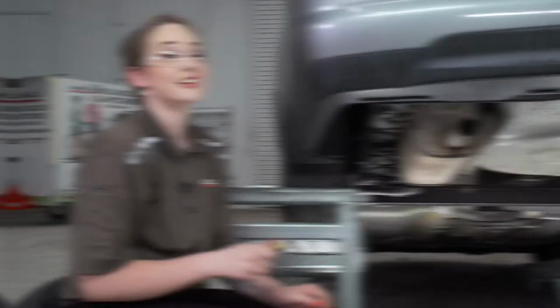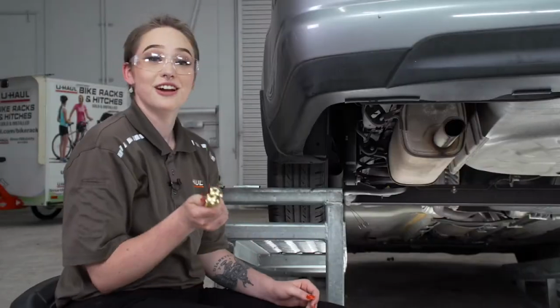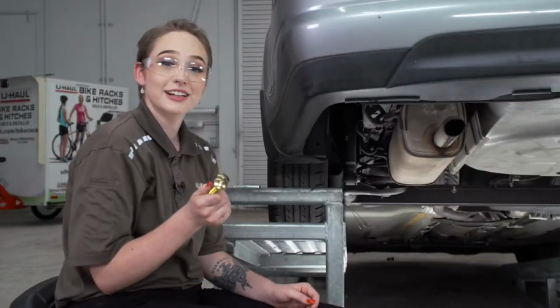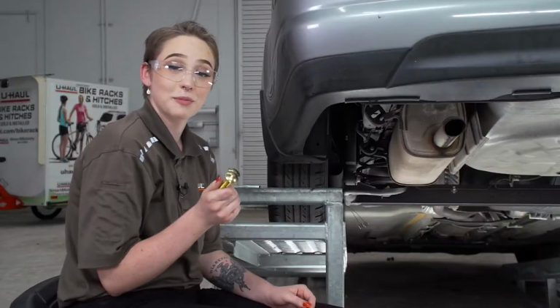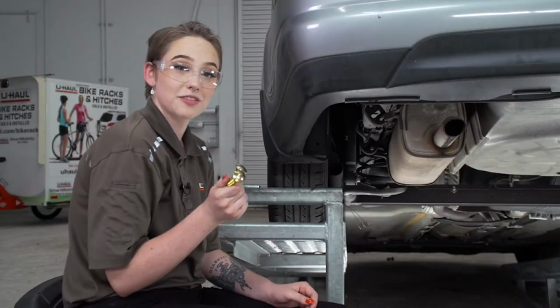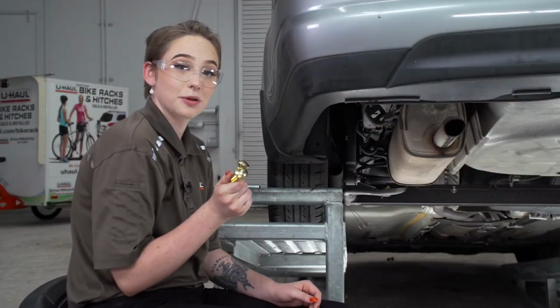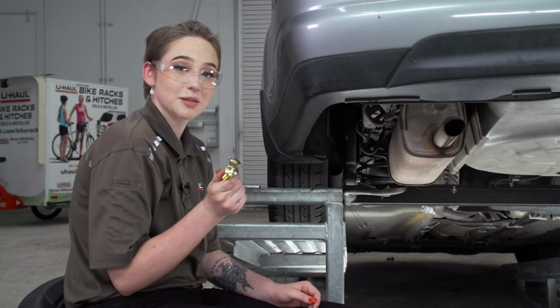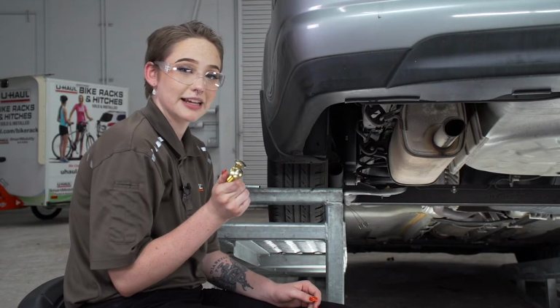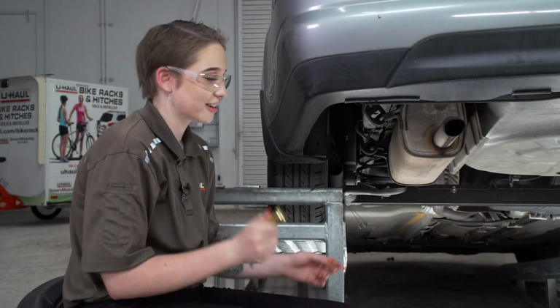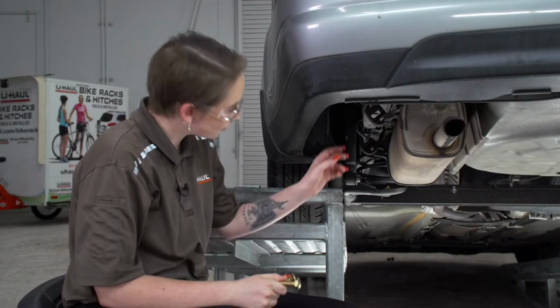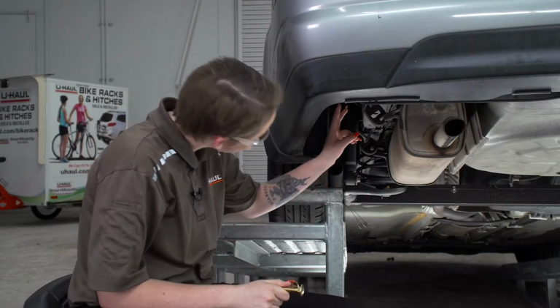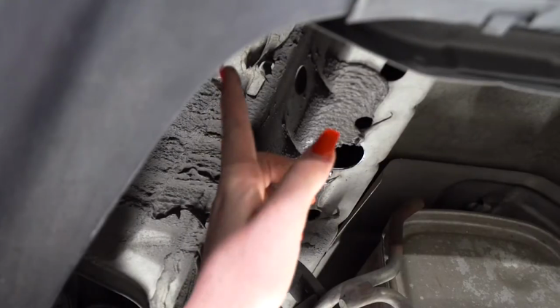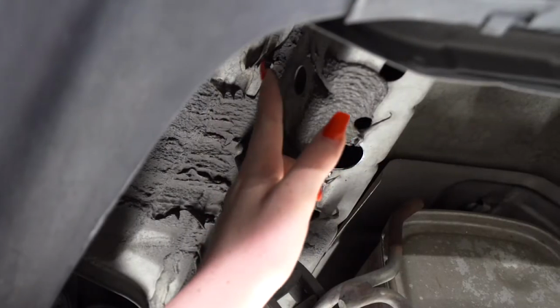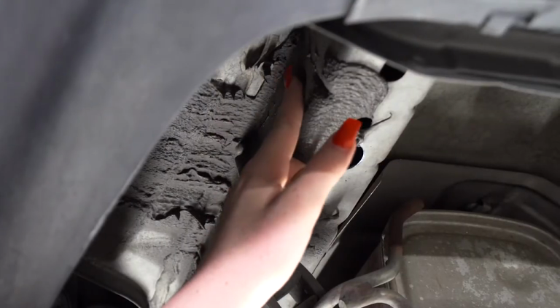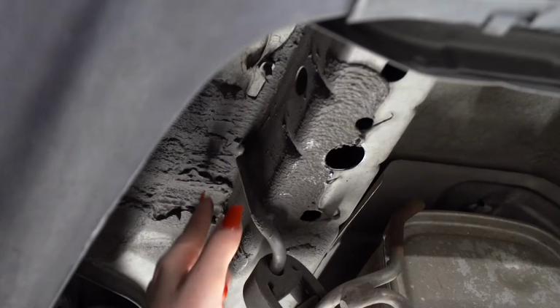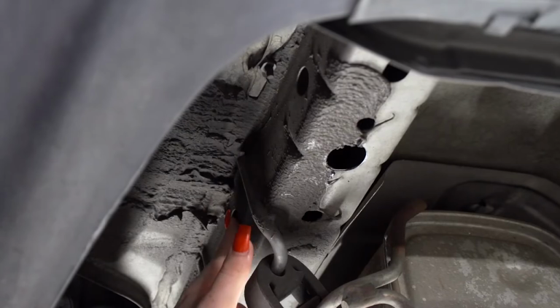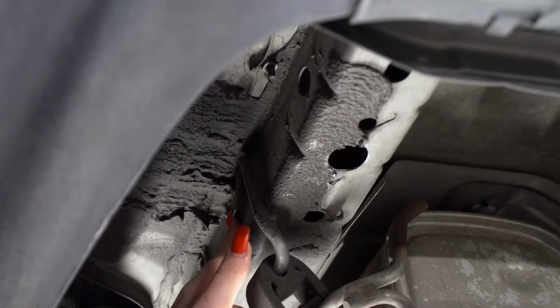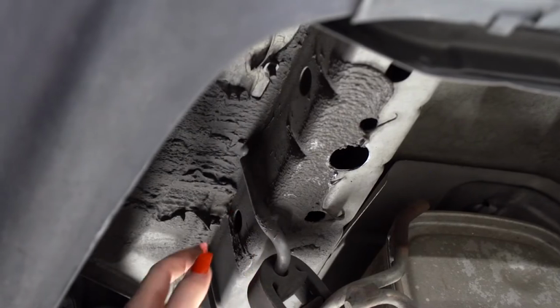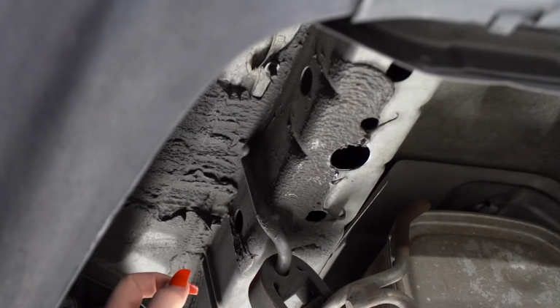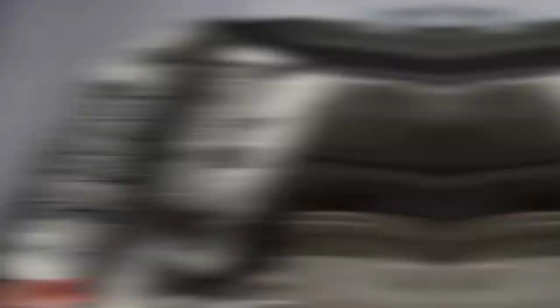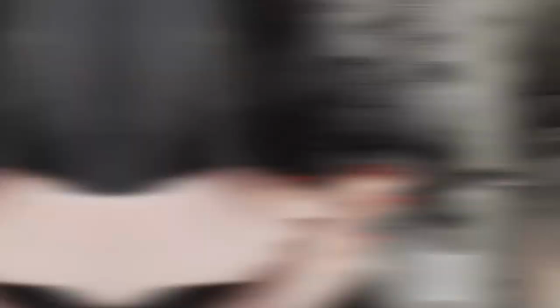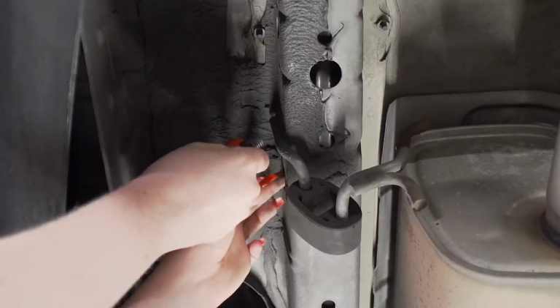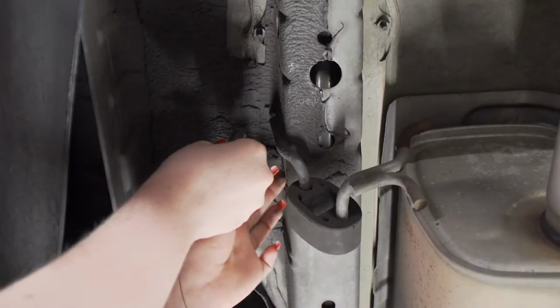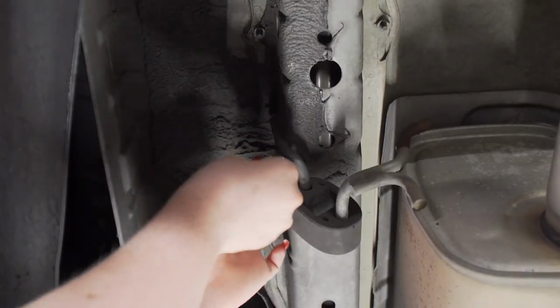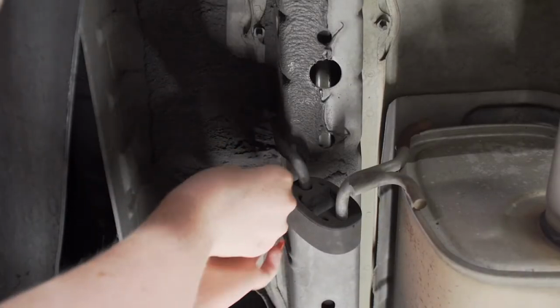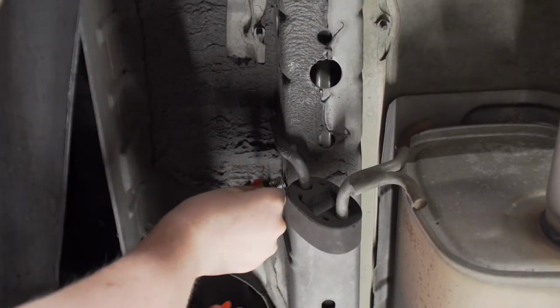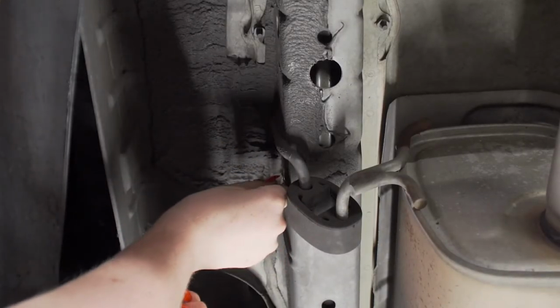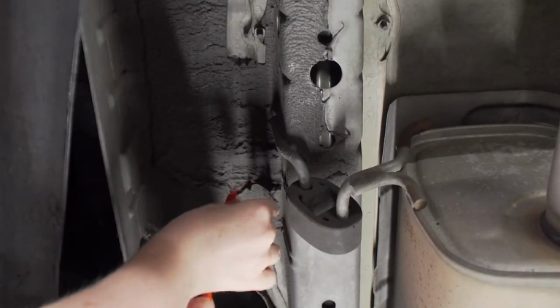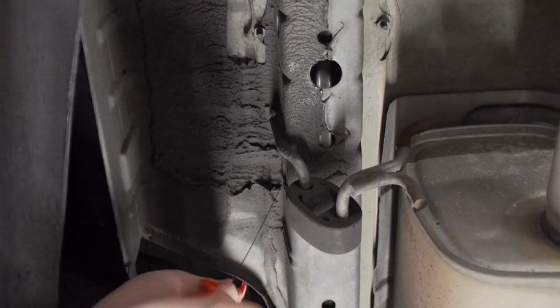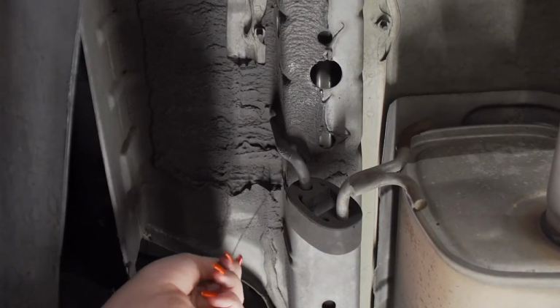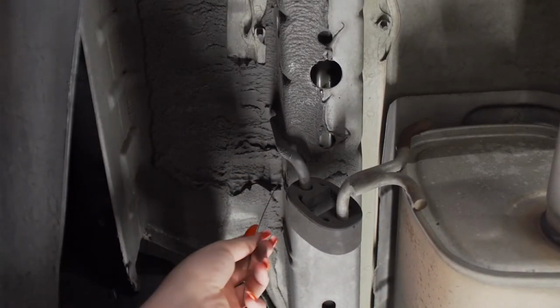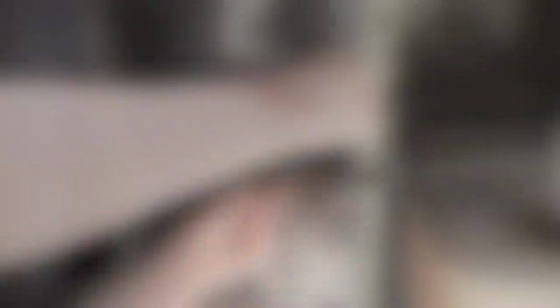So now we're ready to put both of our bolts into place. They're going to go in these two holes on the outside of the frame. Next, we're going to use our fish wiring technique to bring our bolts into place.